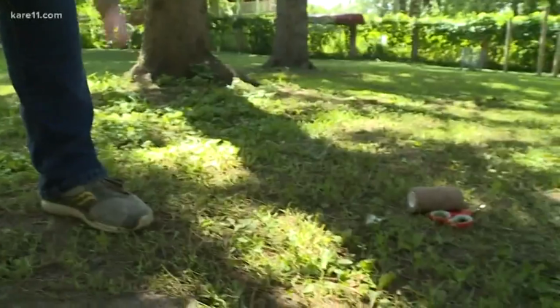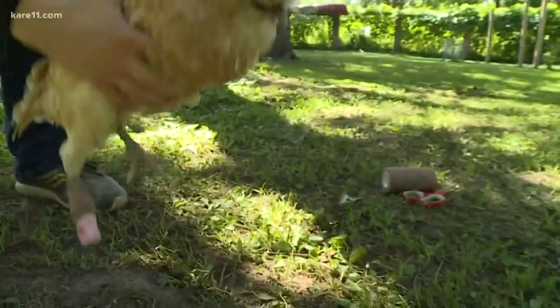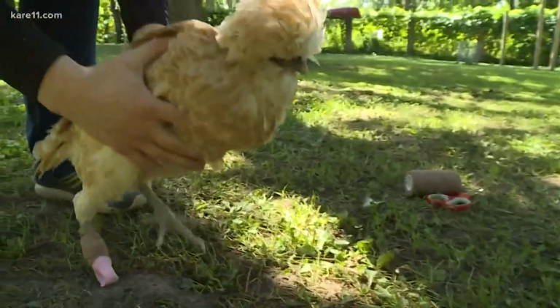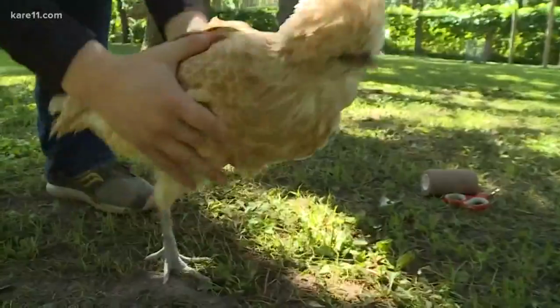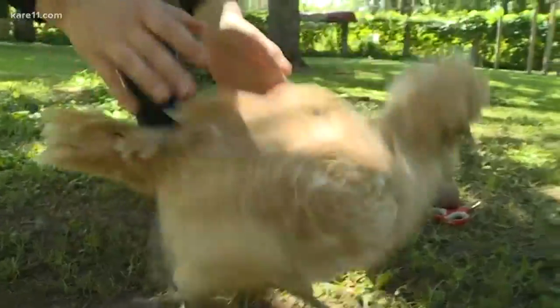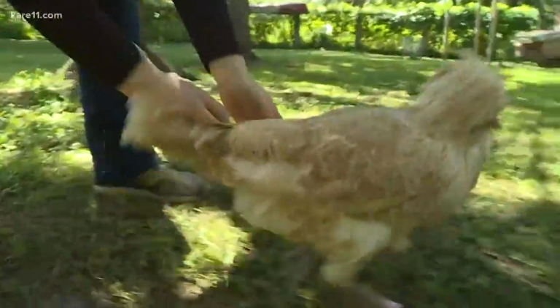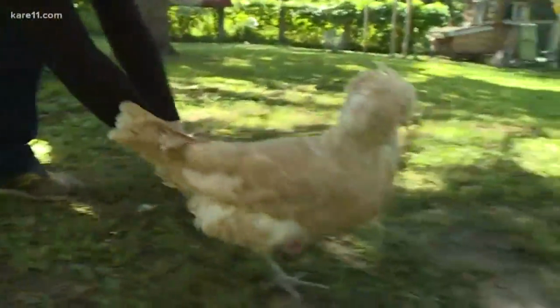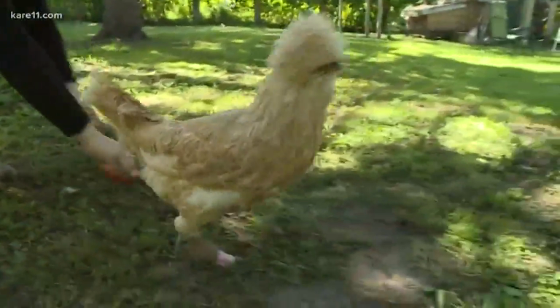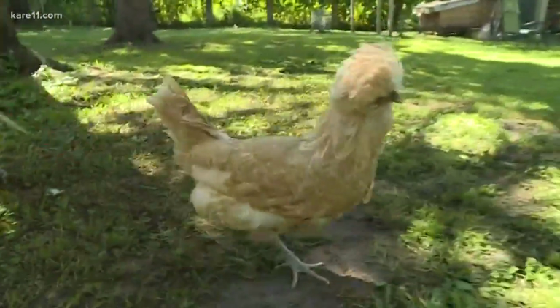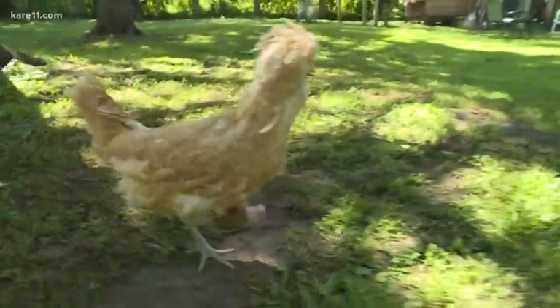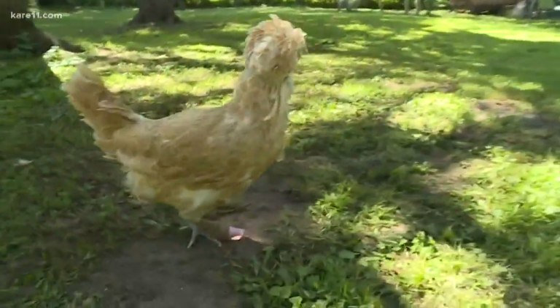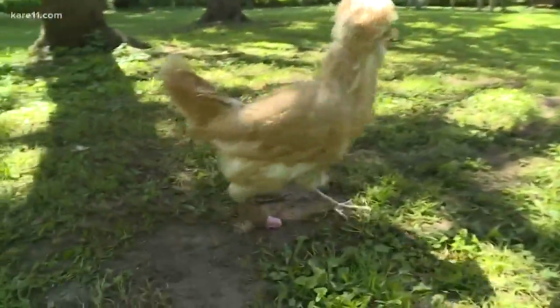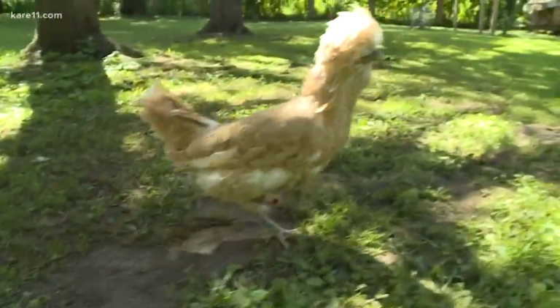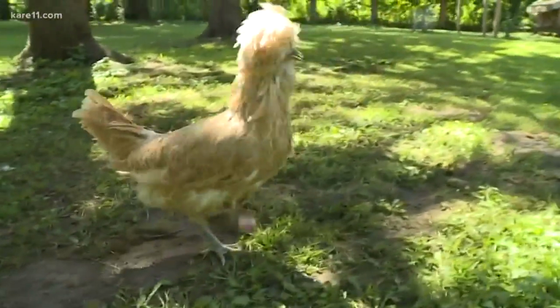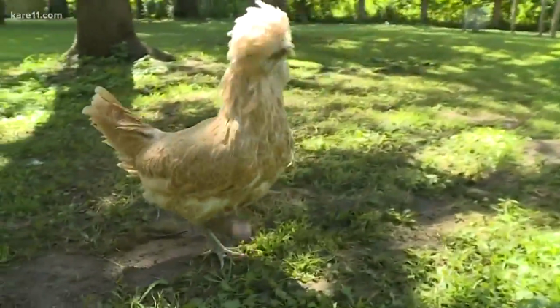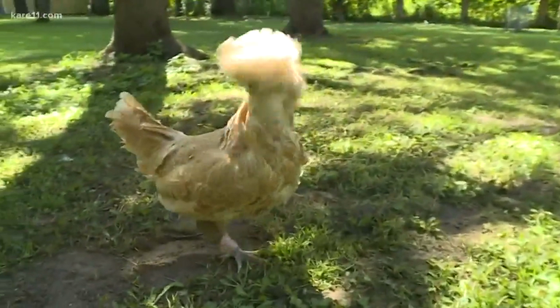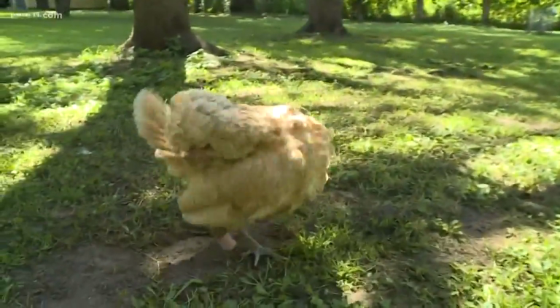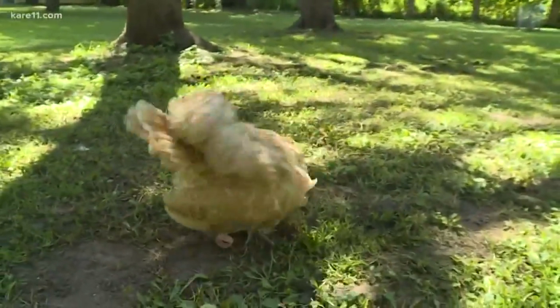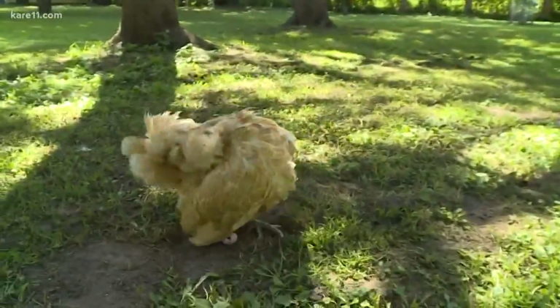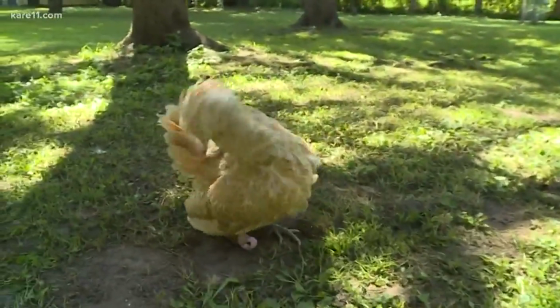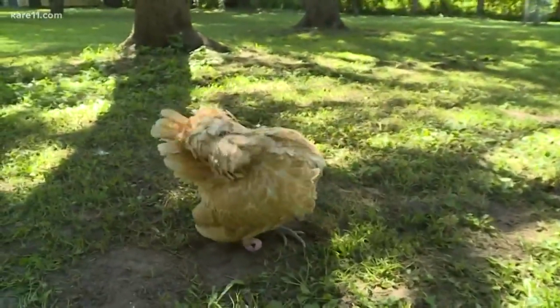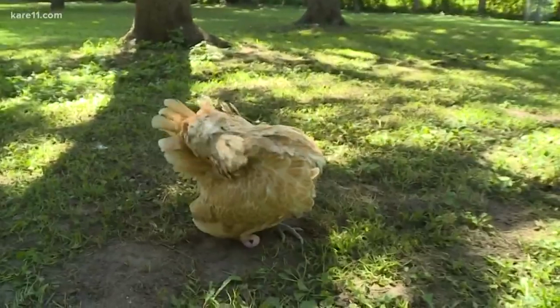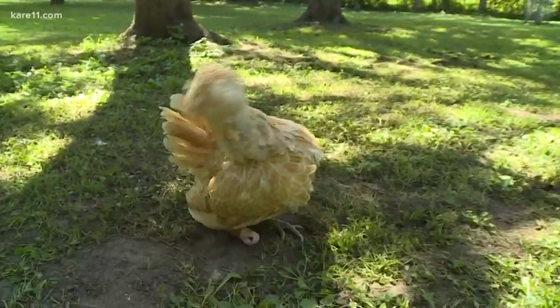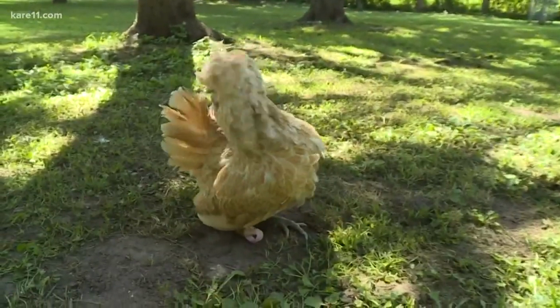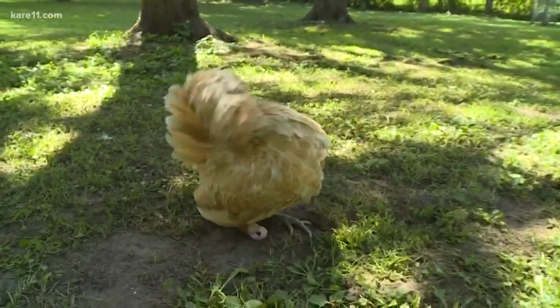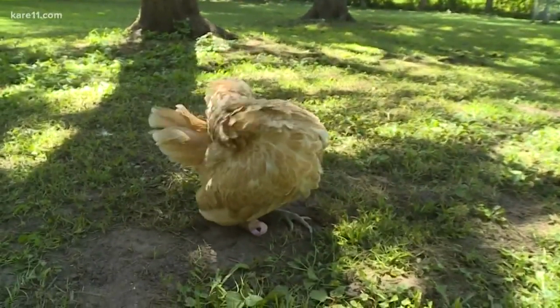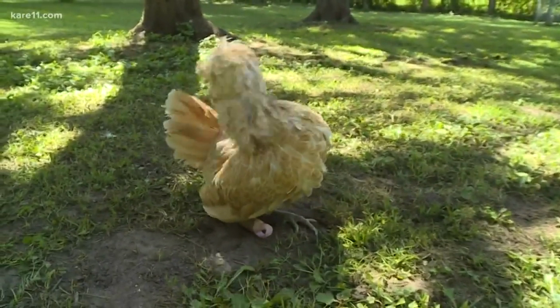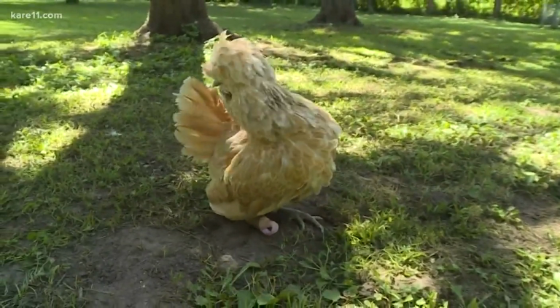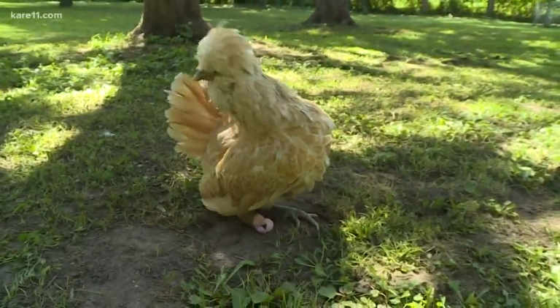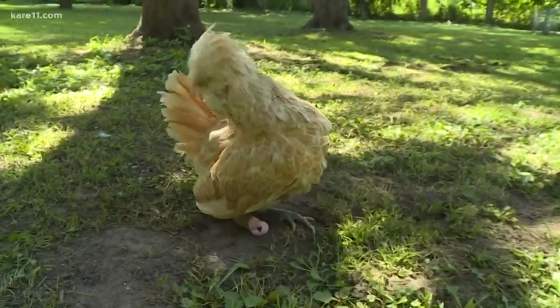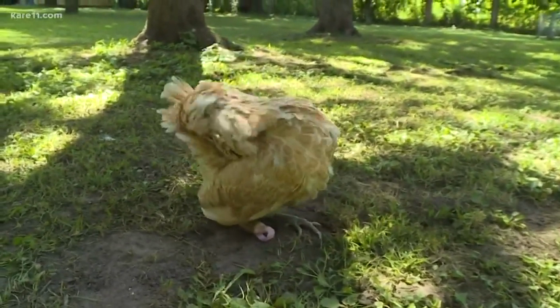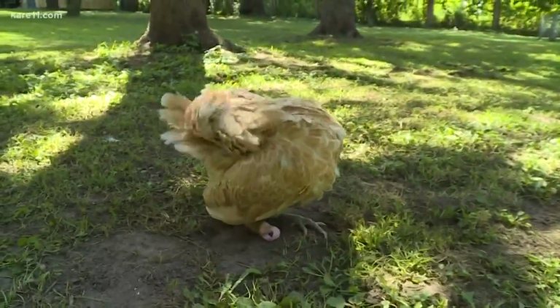Creamy picked a pink foot. There you go. Which got her back outside for good — she's able to run, she's able to walk, she keeps it on. Corey Heppola, Care 11 News.